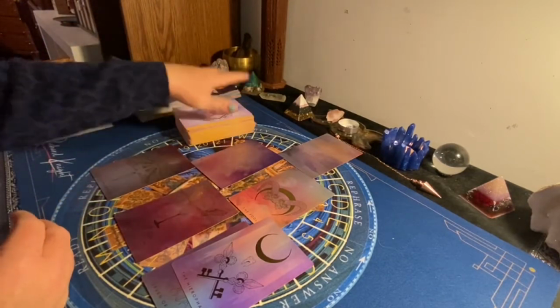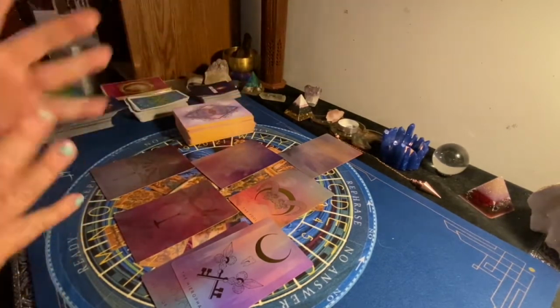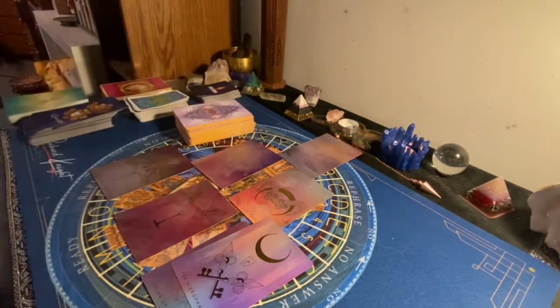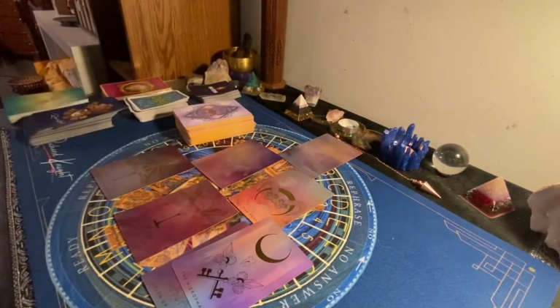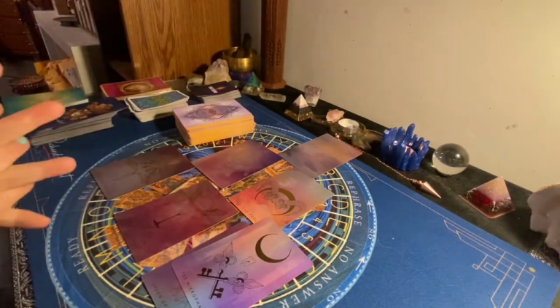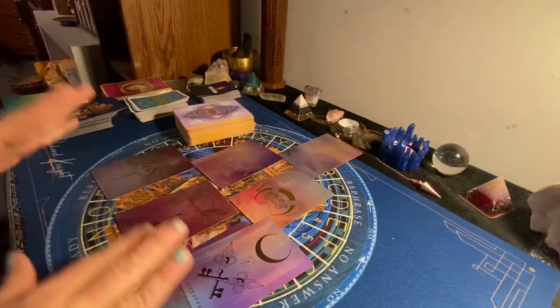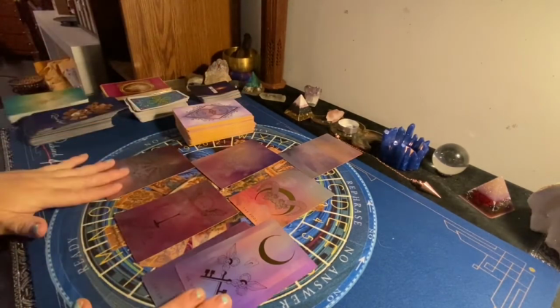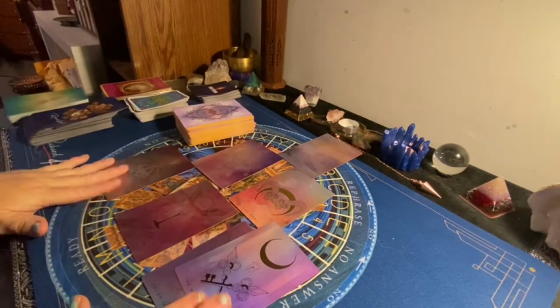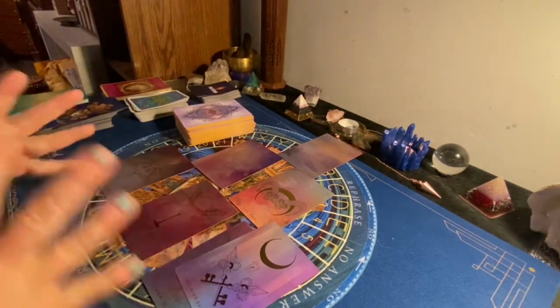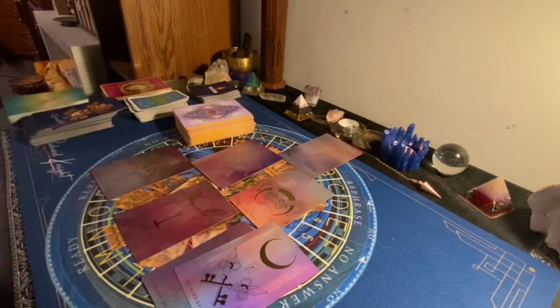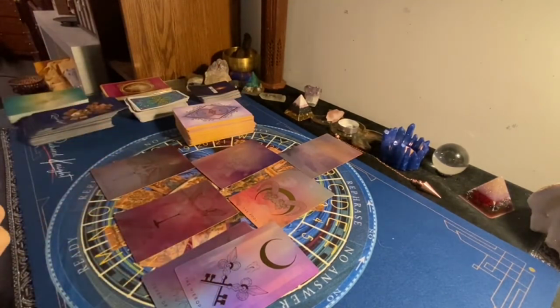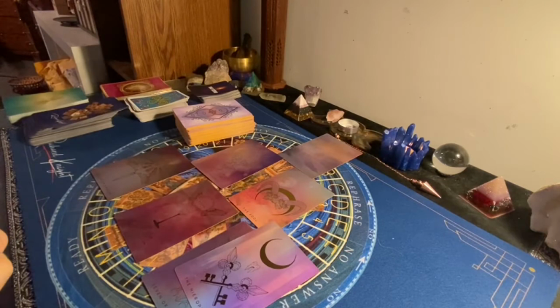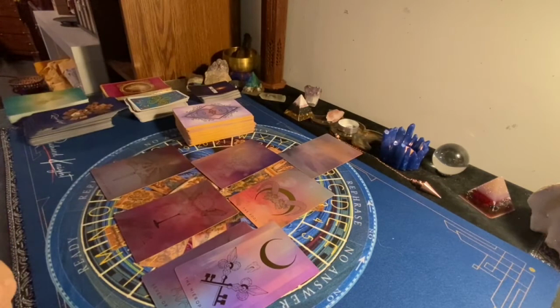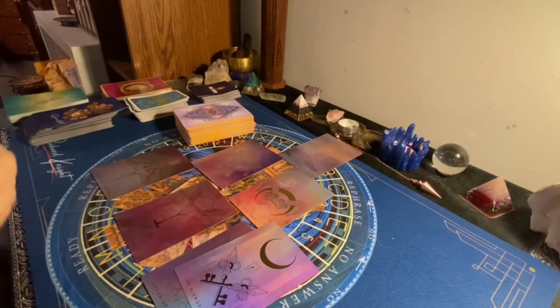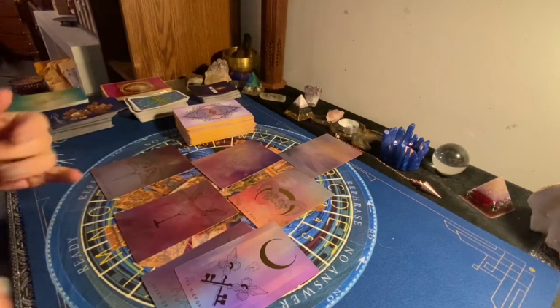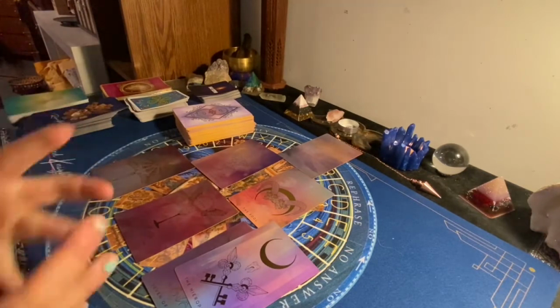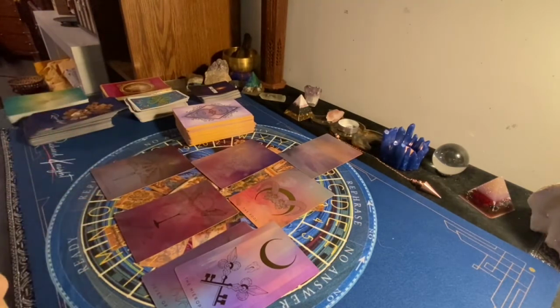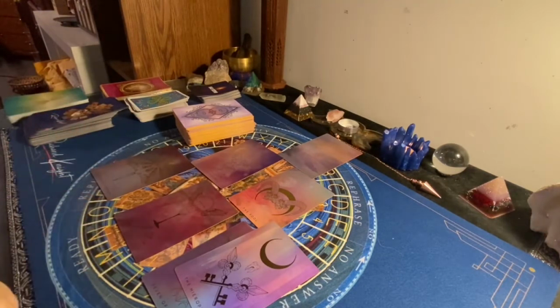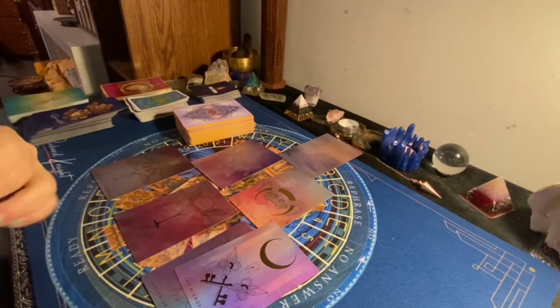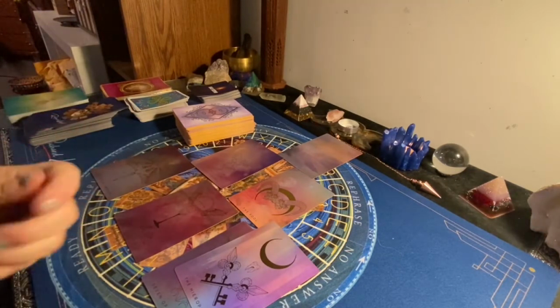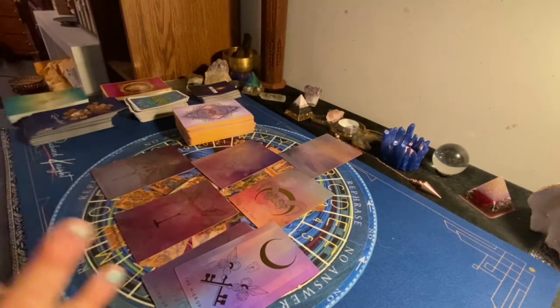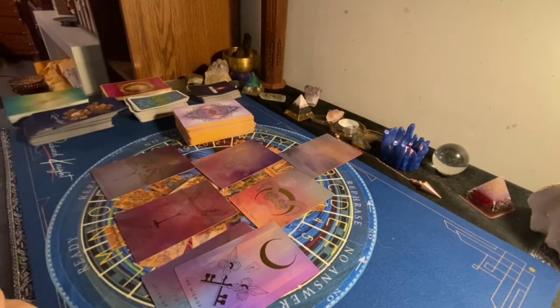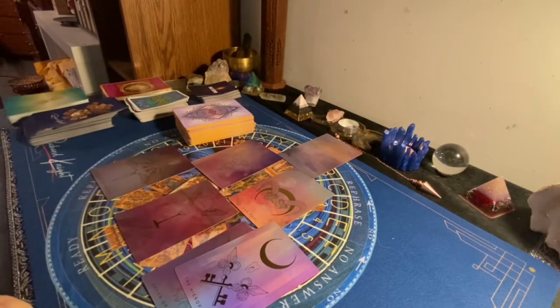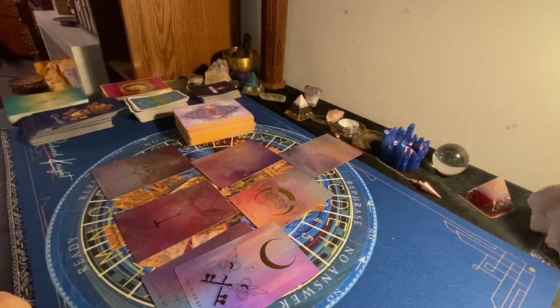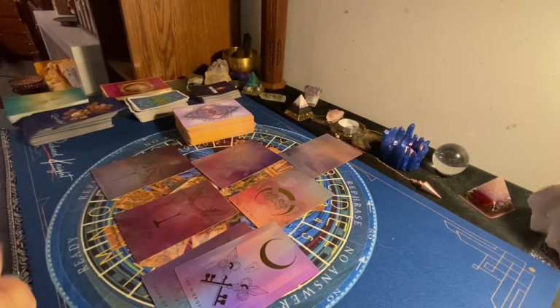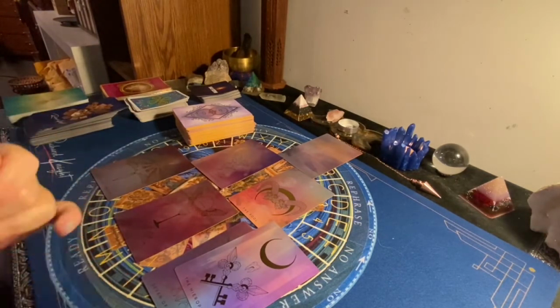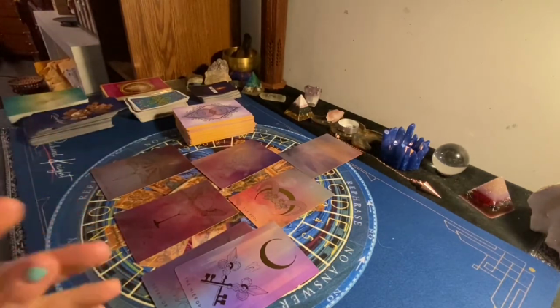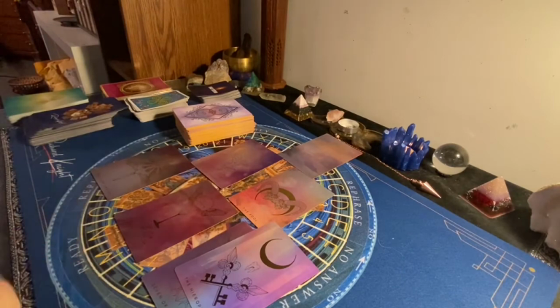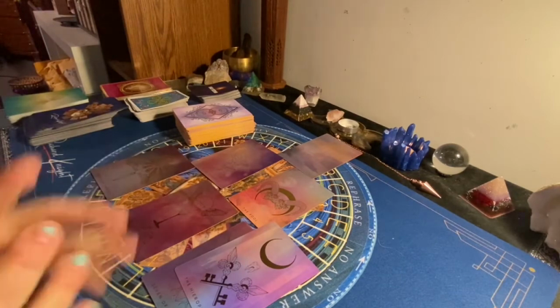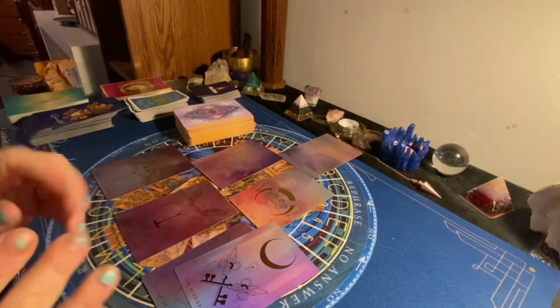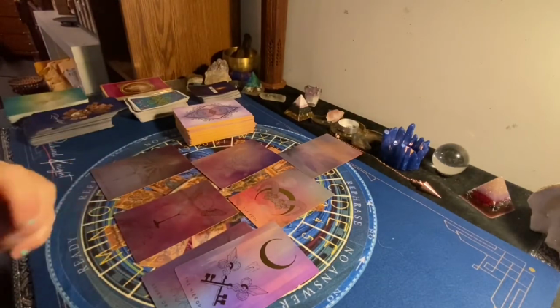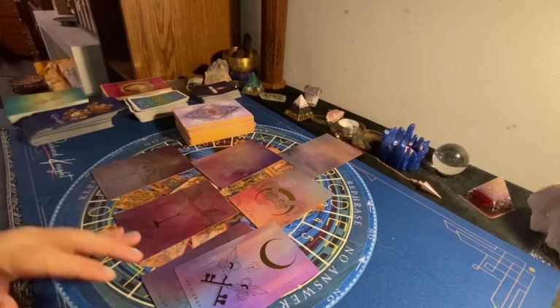So there we have it — the interview with the deck and the unboxing. I hope you enjoyed this. See you later, love you all, bye!